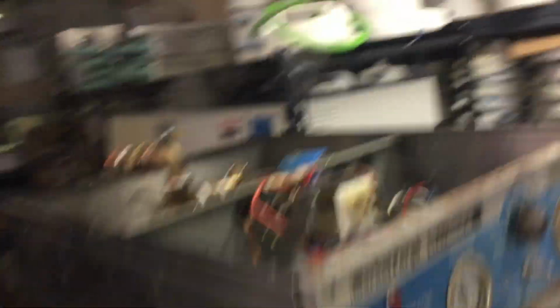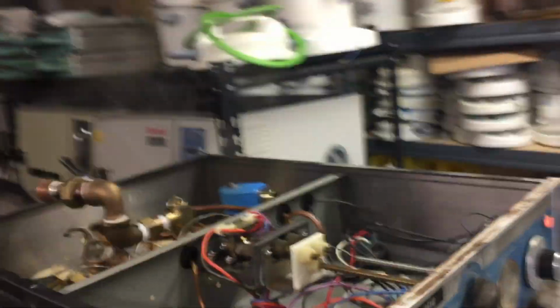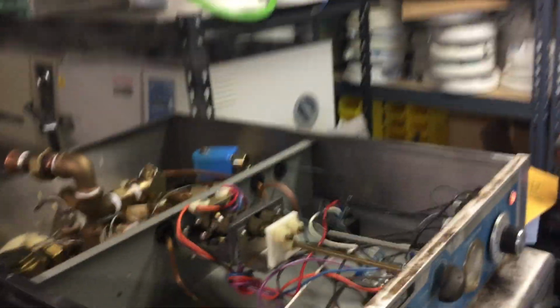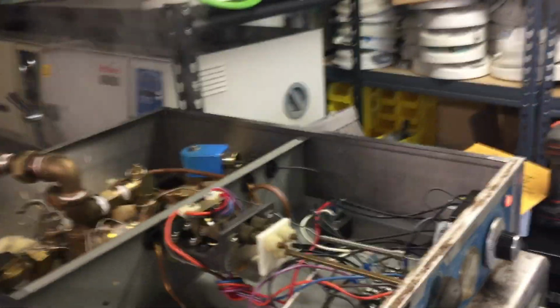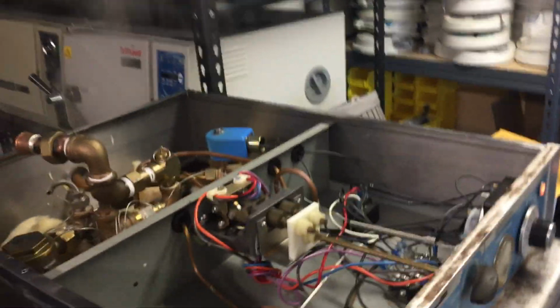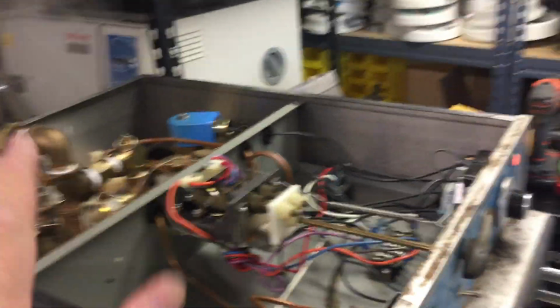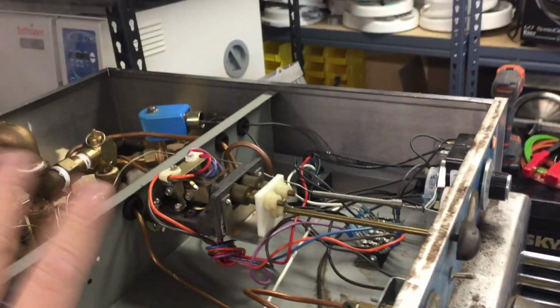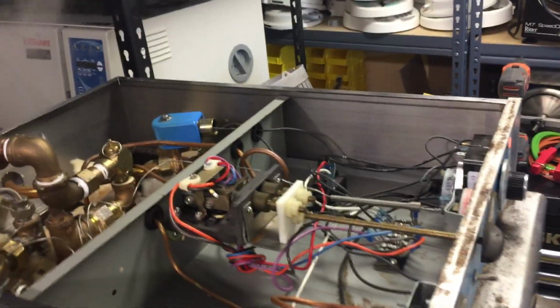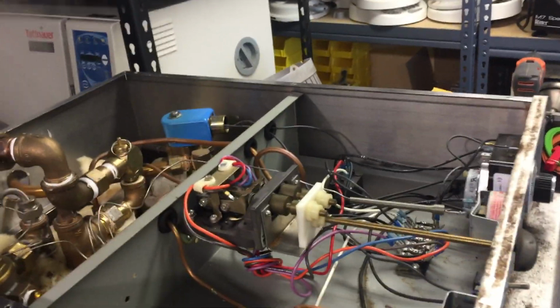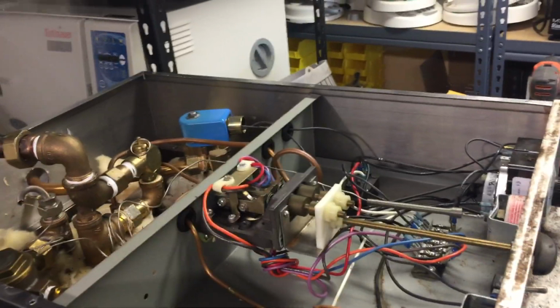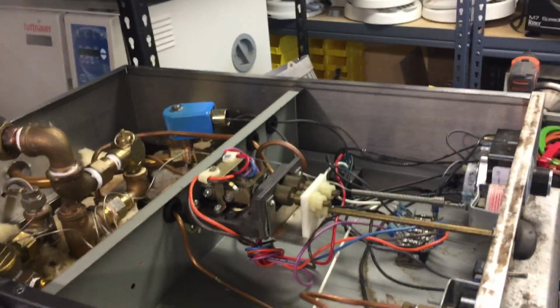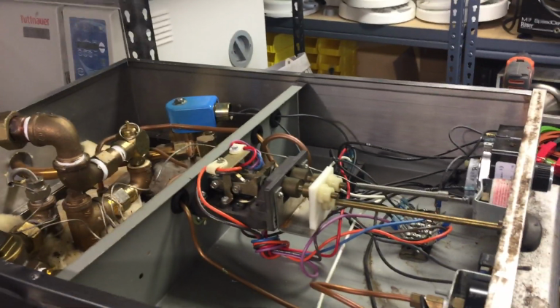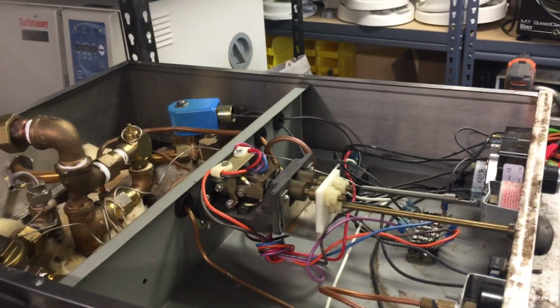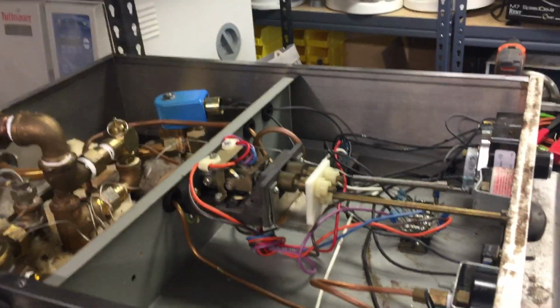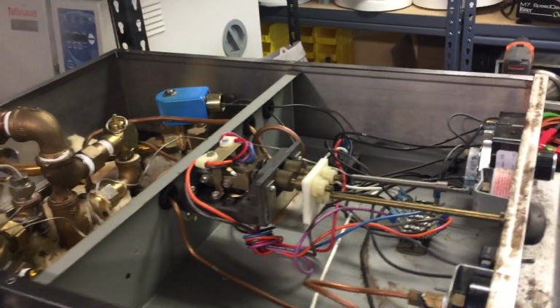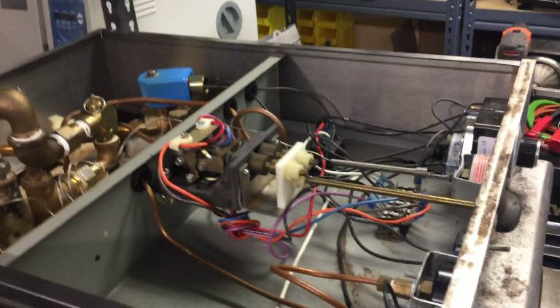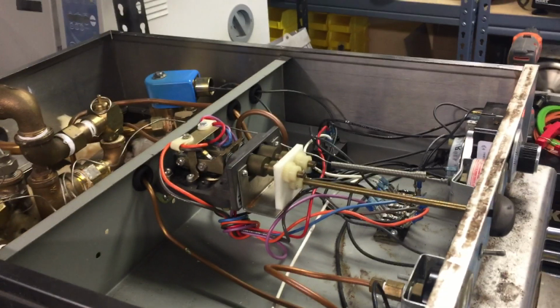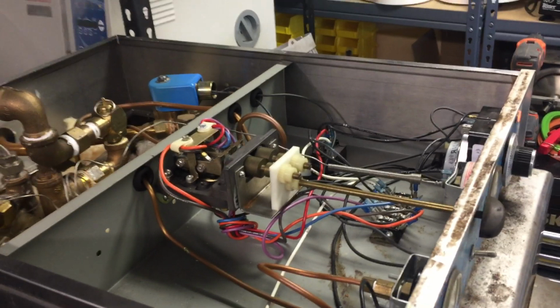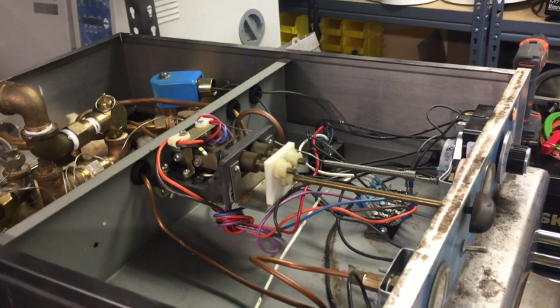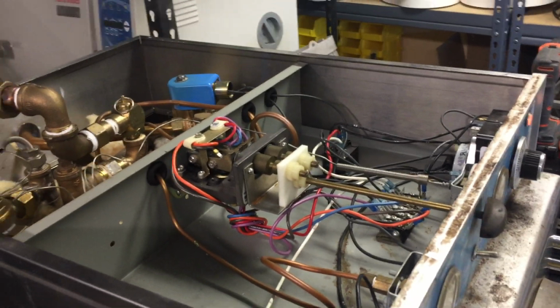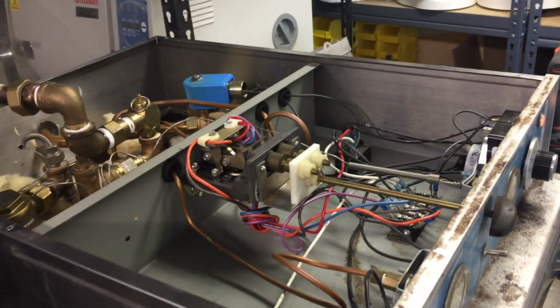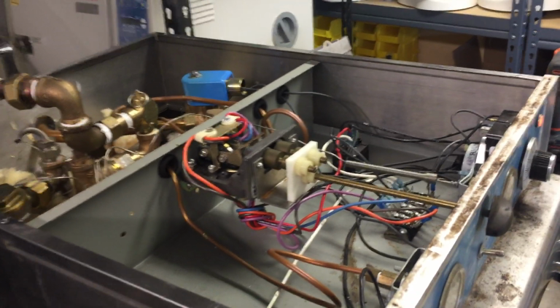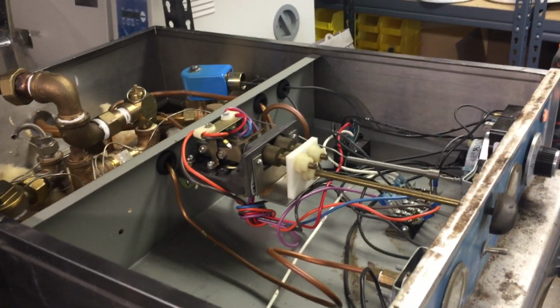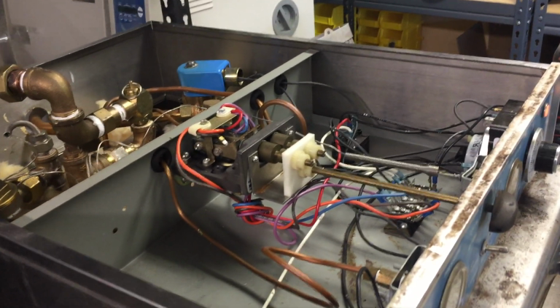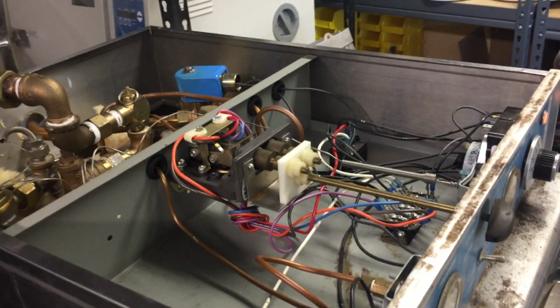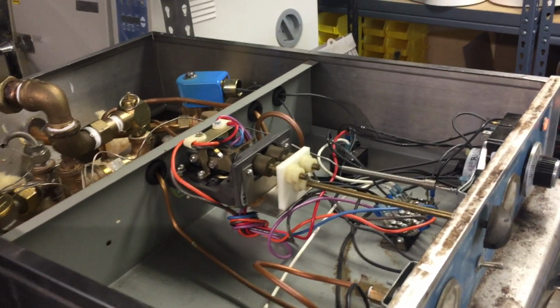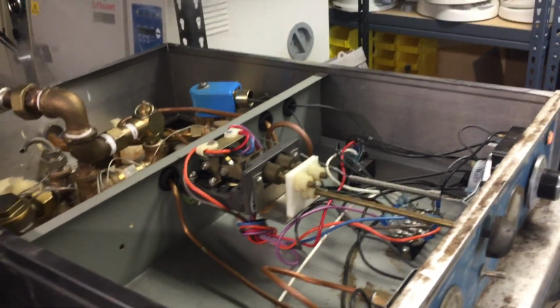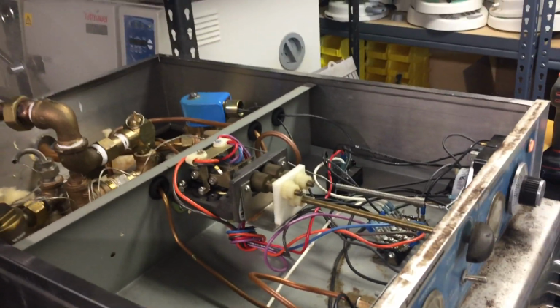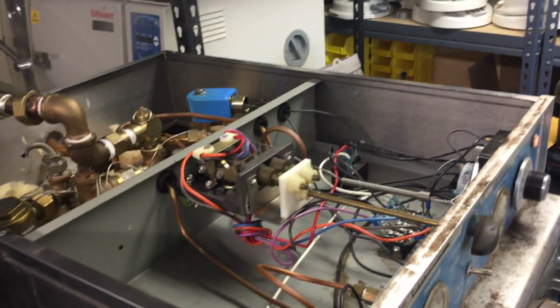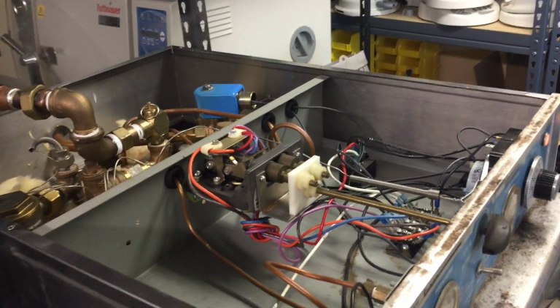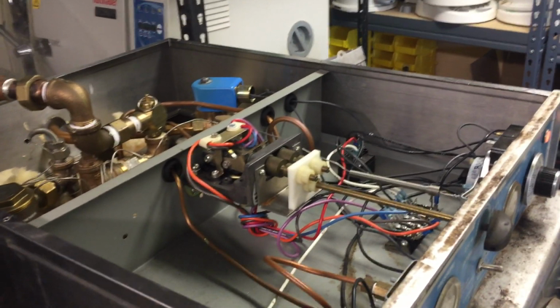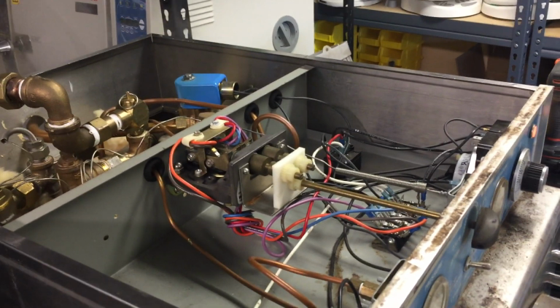Almost all the control units are on the top. It has three heating elements, and the two contactors are in the bottom.